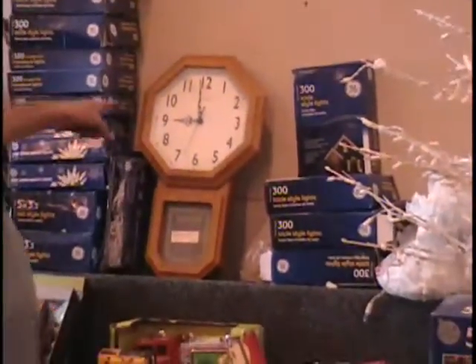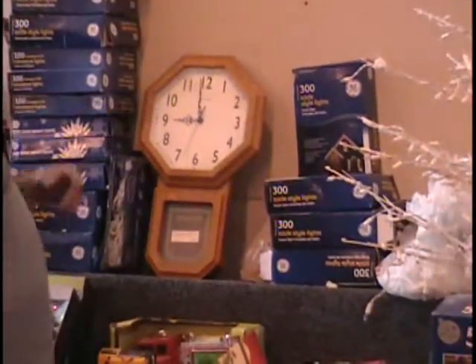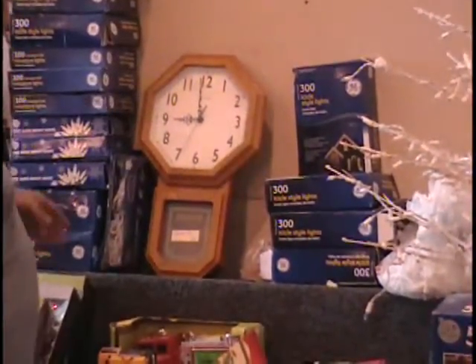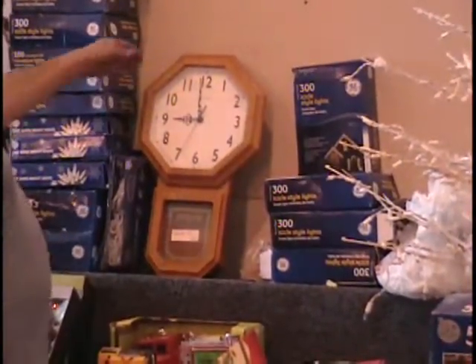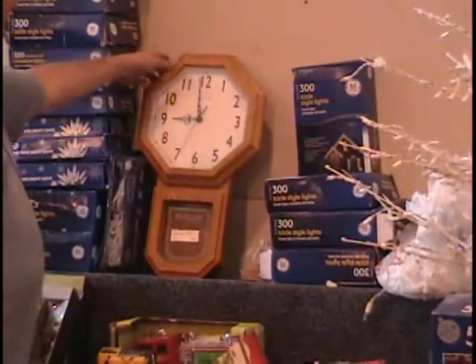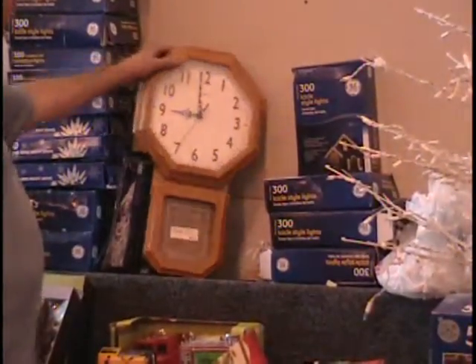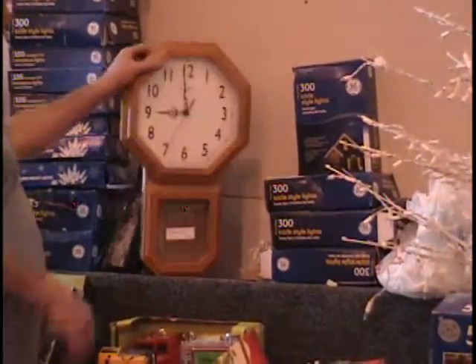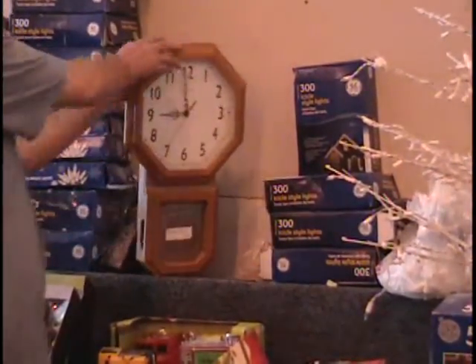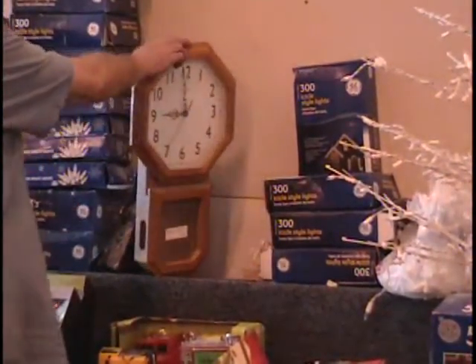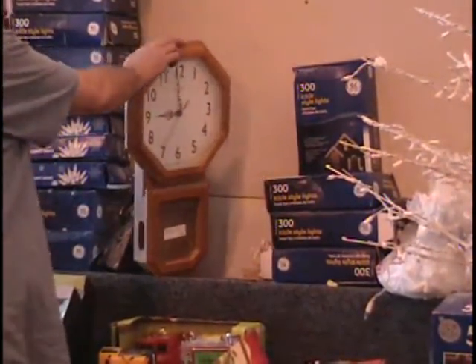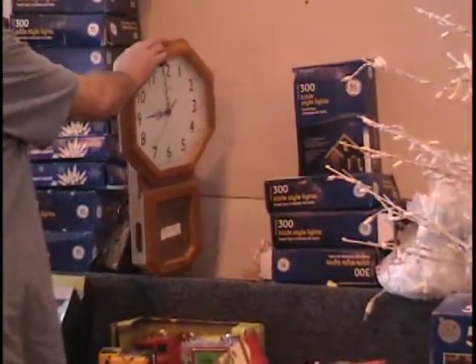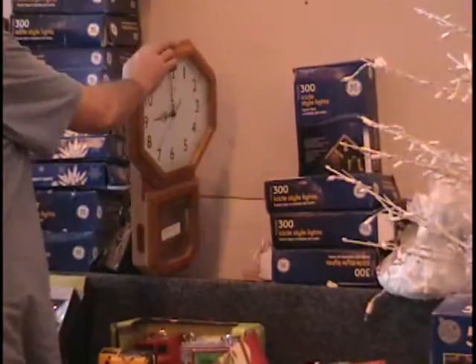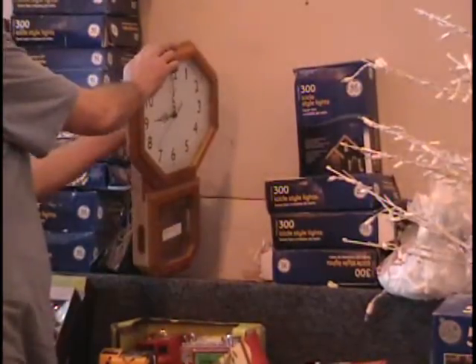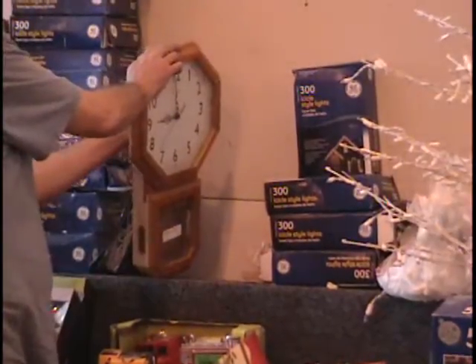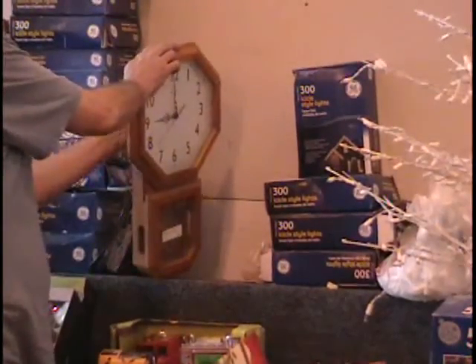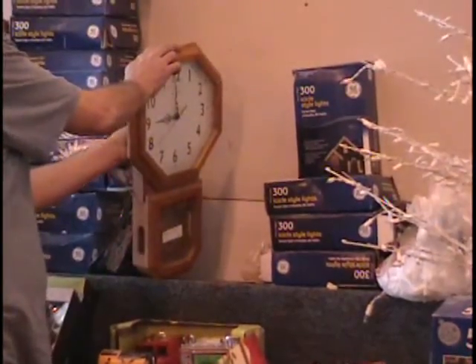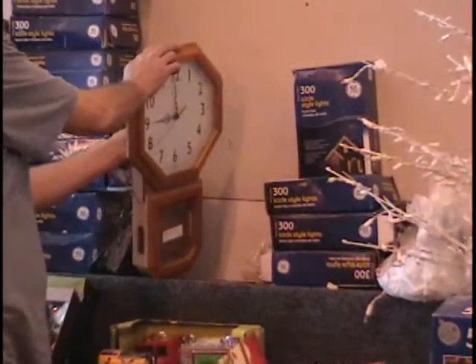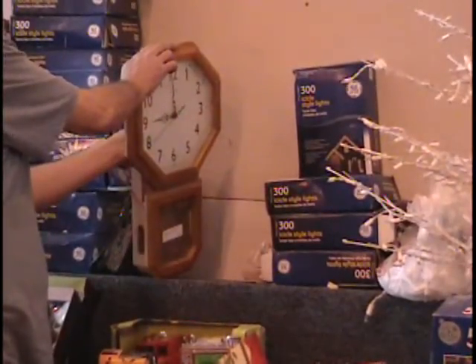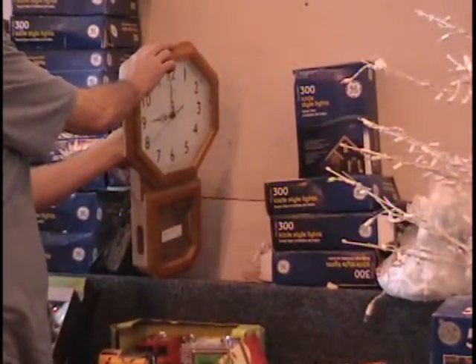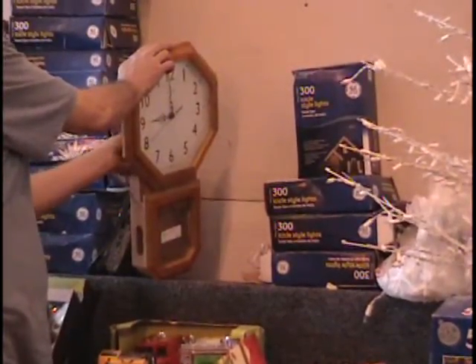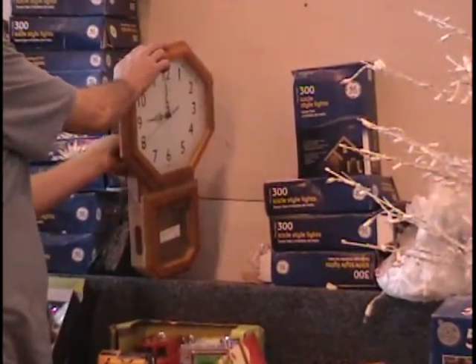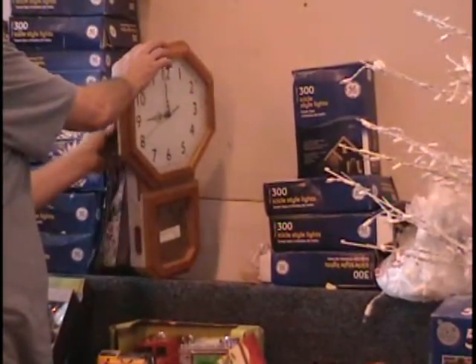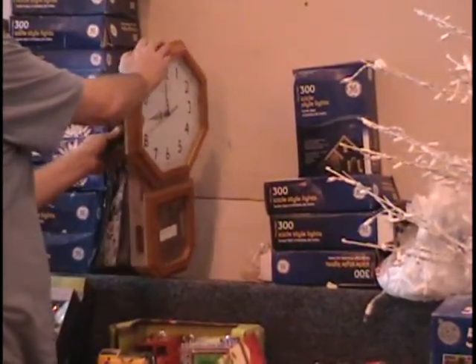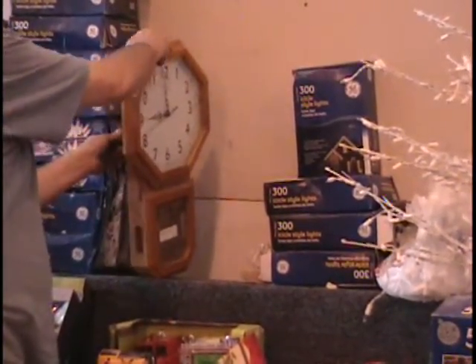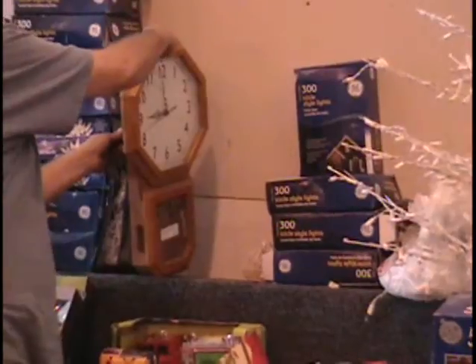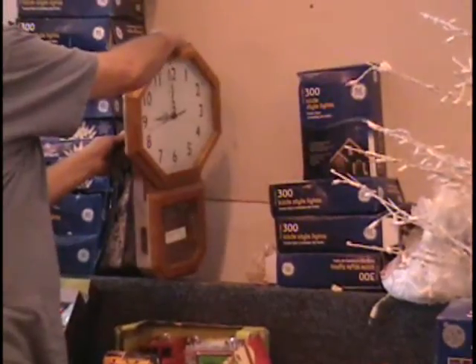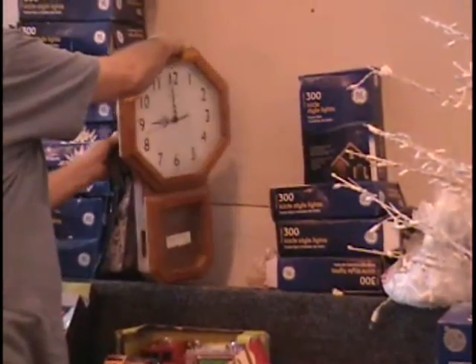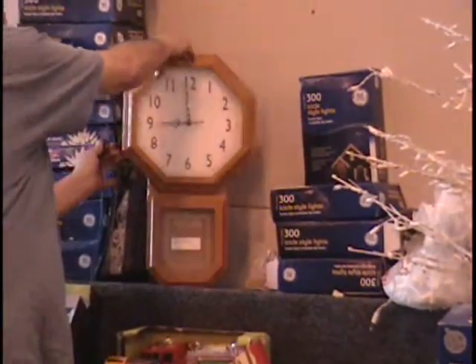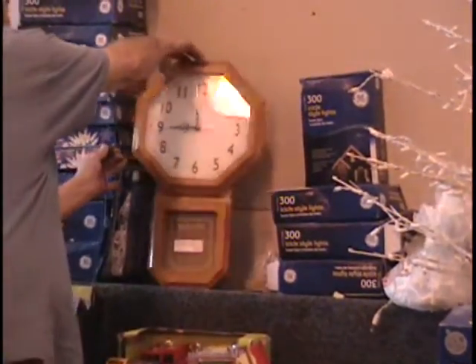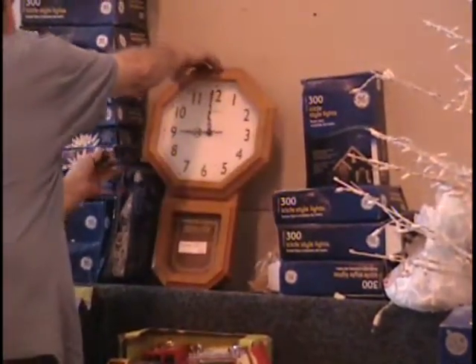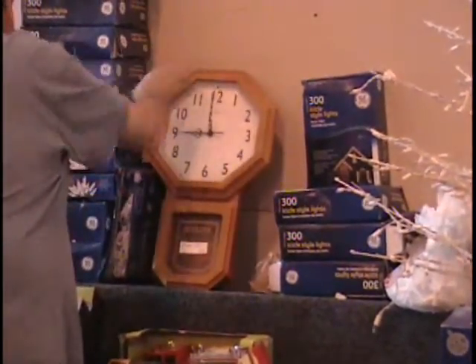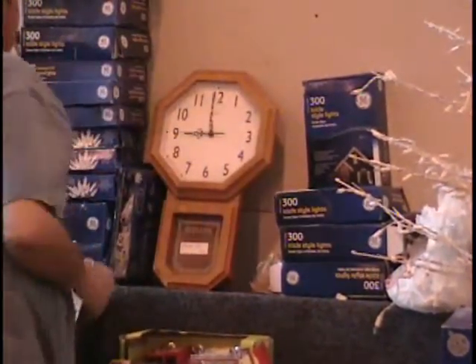Next to that I've got the regulator clock. It's got the pine frame and it does have the Westminster chimes. That's what it sounds like when it chimes.